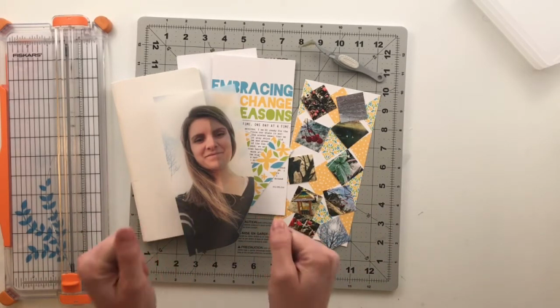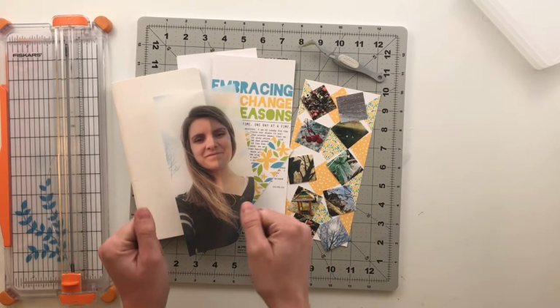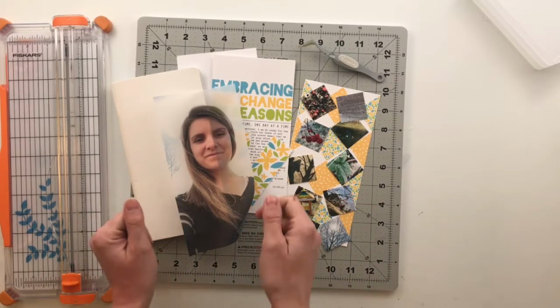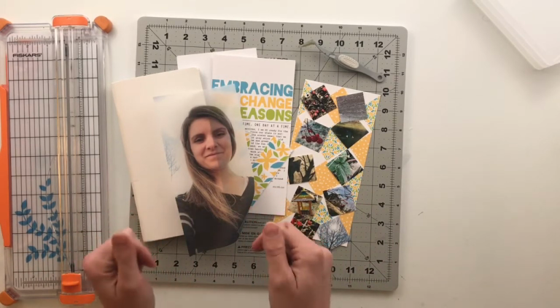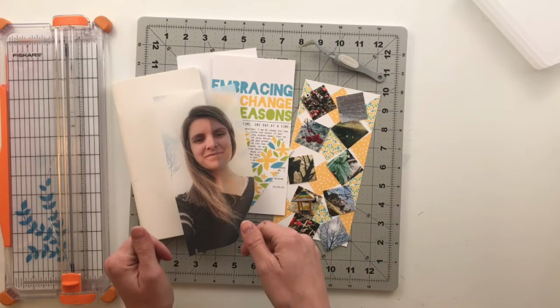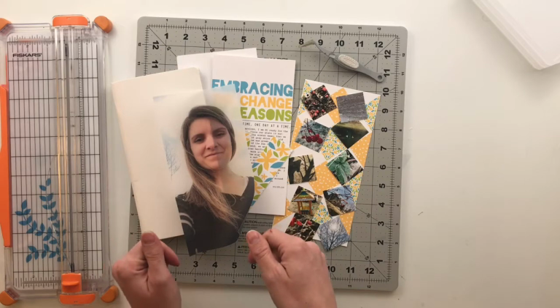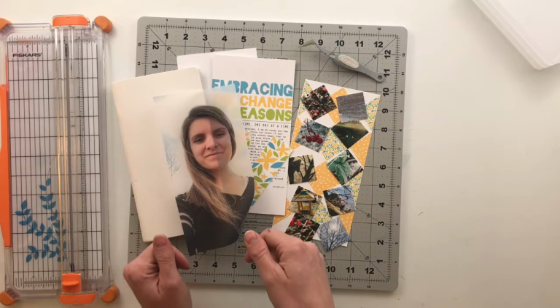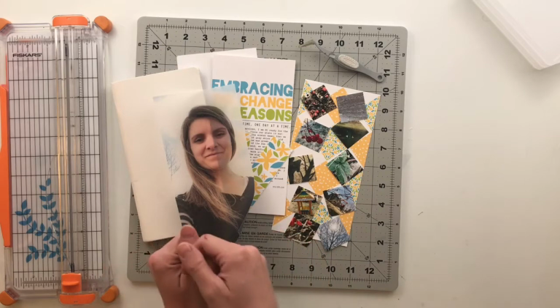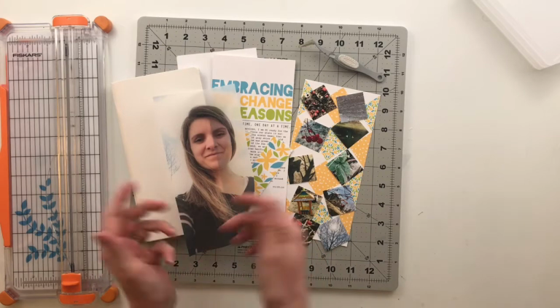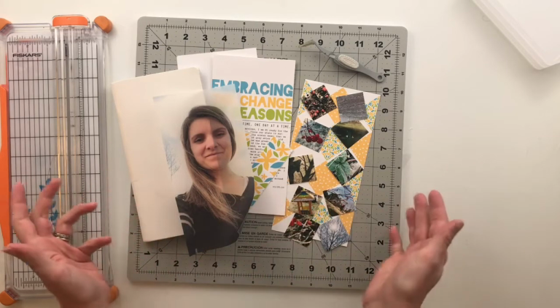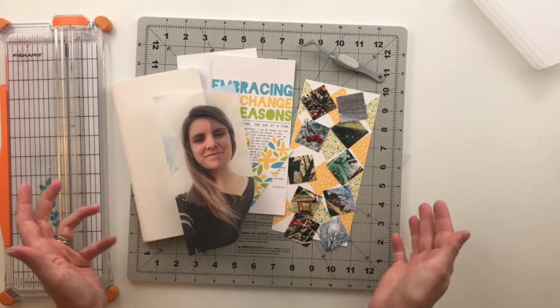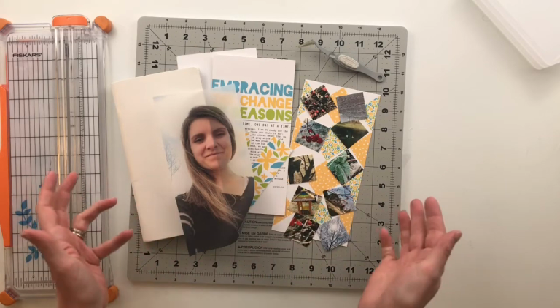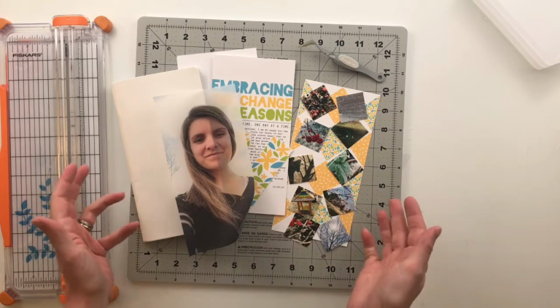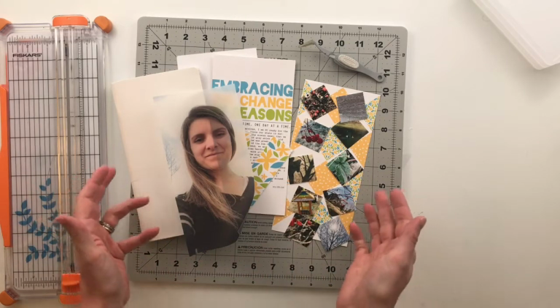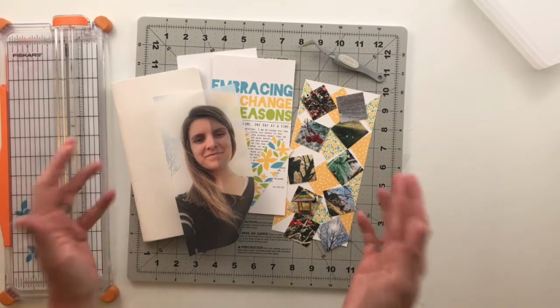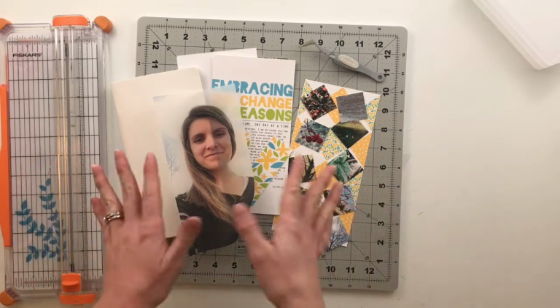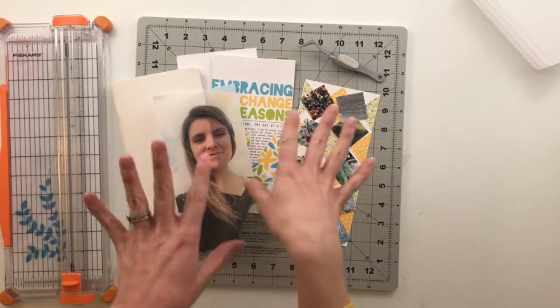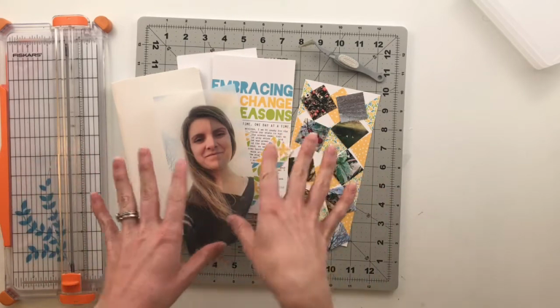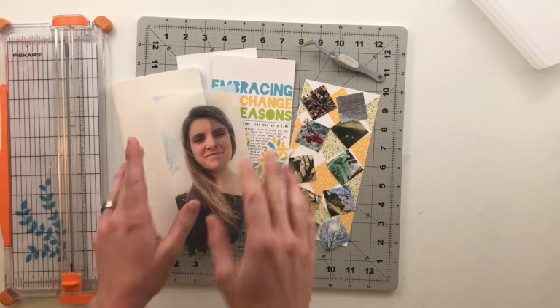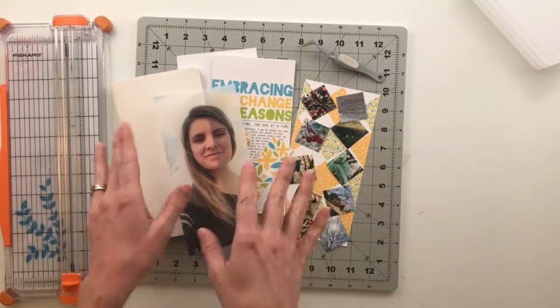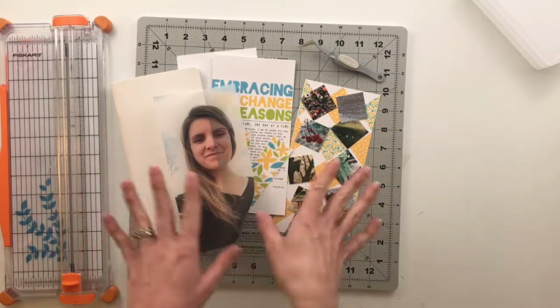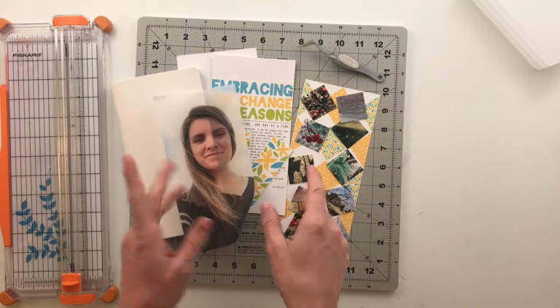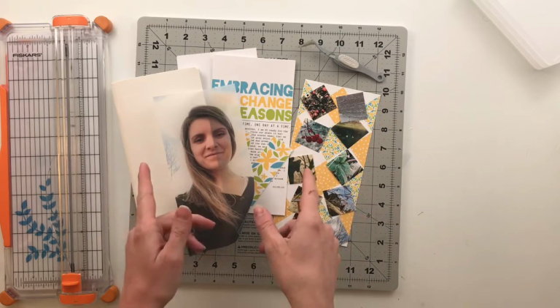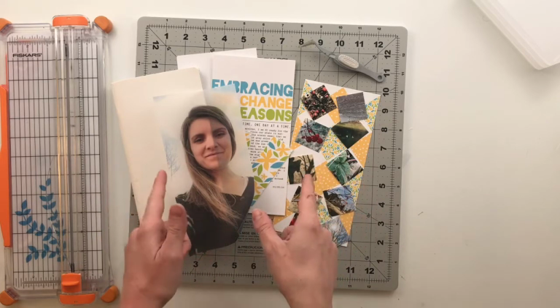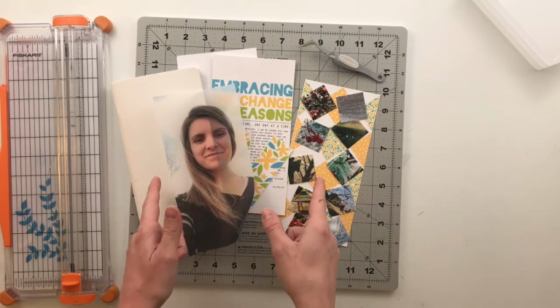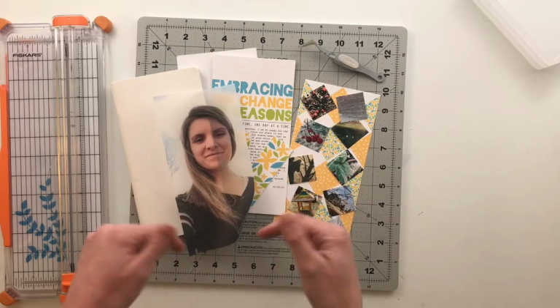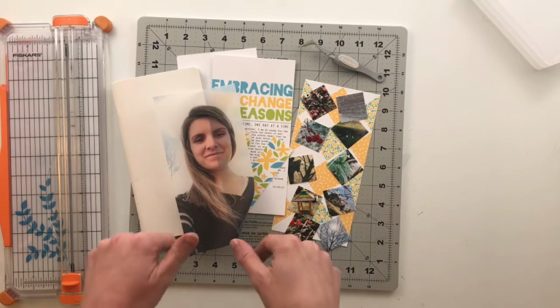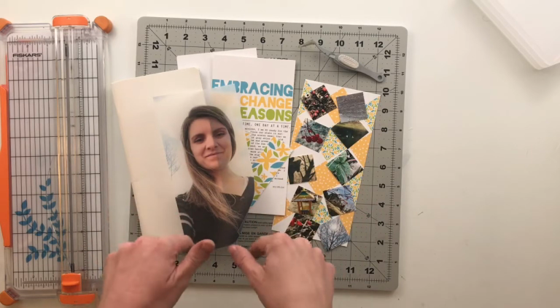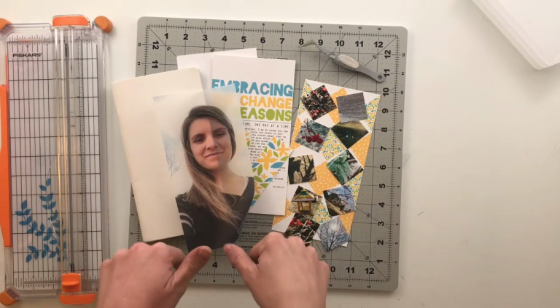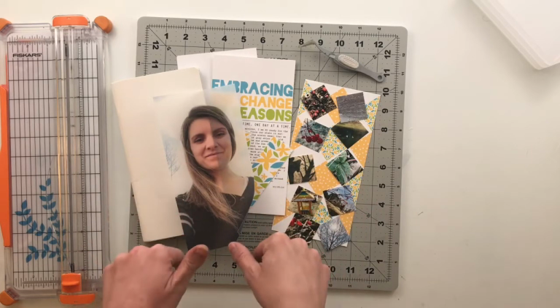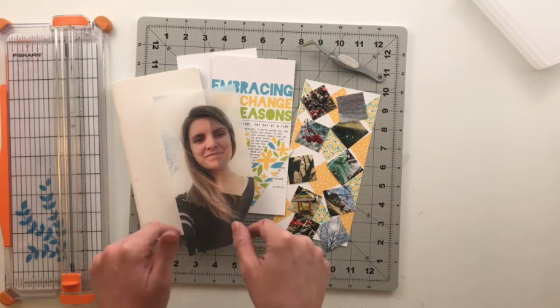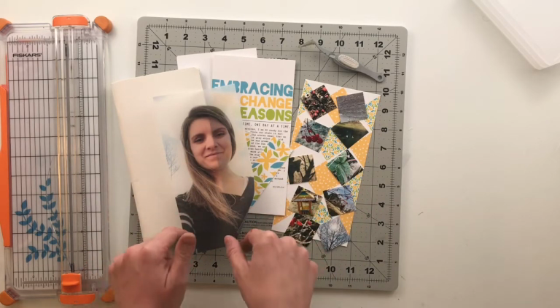Make sure you hit that subscribe button so you can see all of my future crafty videos, and any of the products or links that I mentioned in this video I will put in that description box down below.